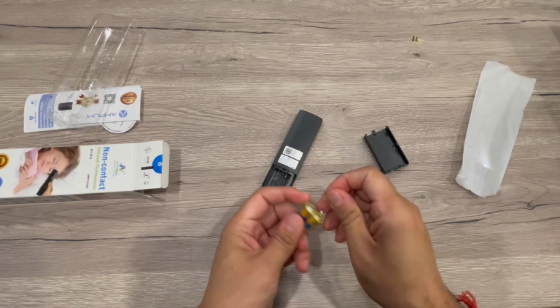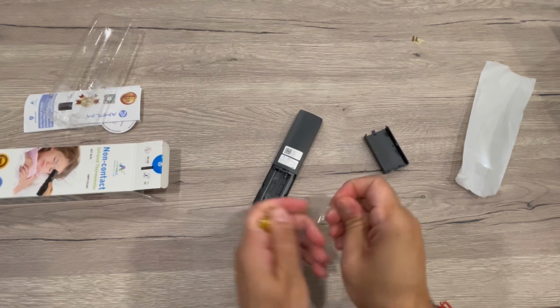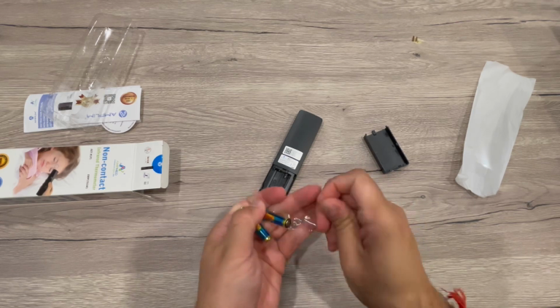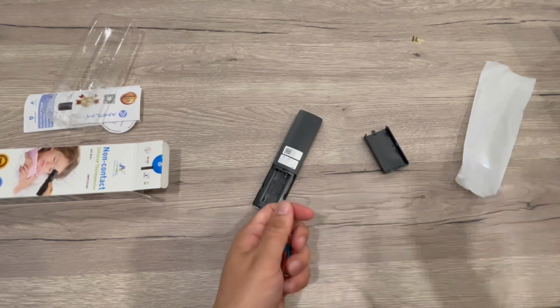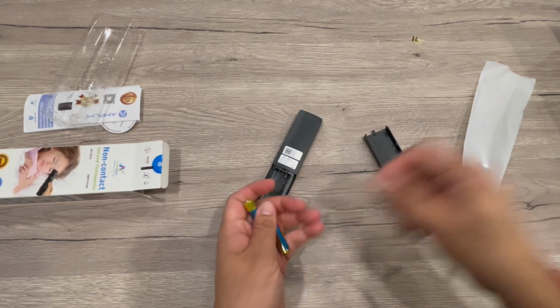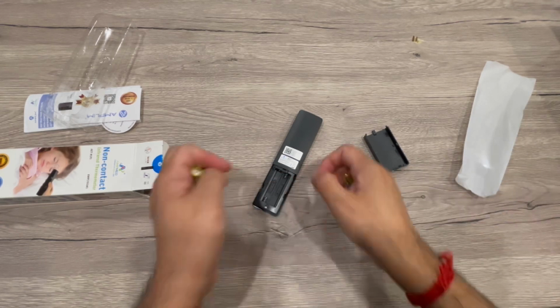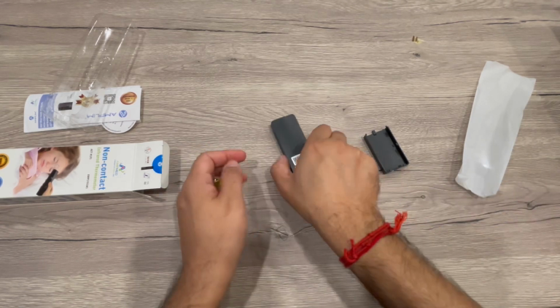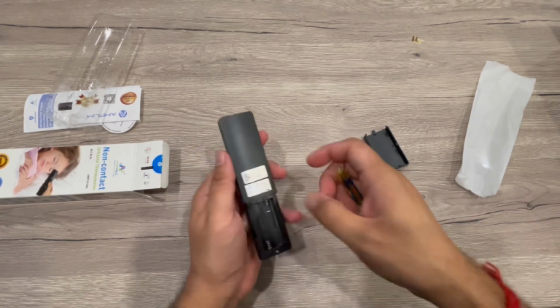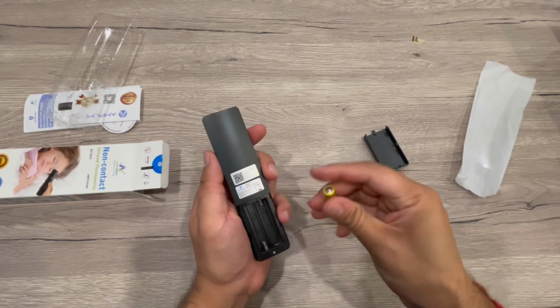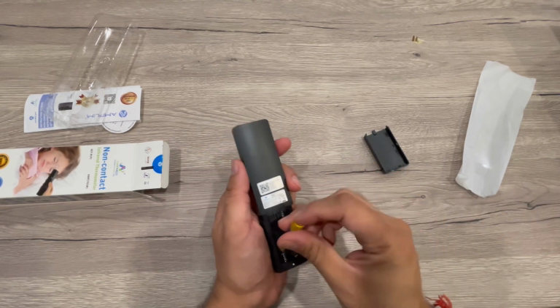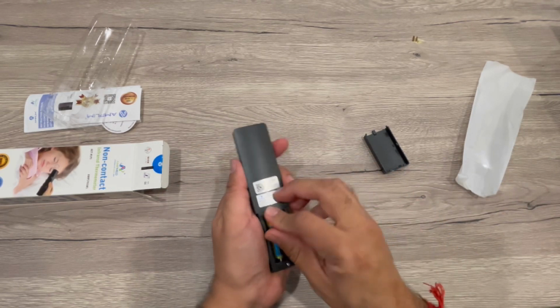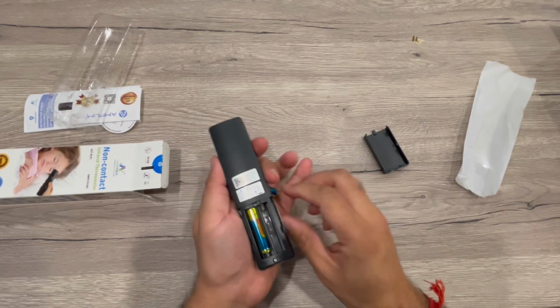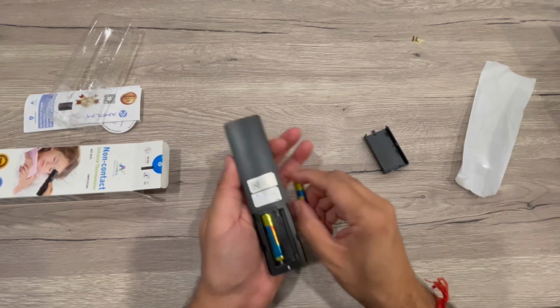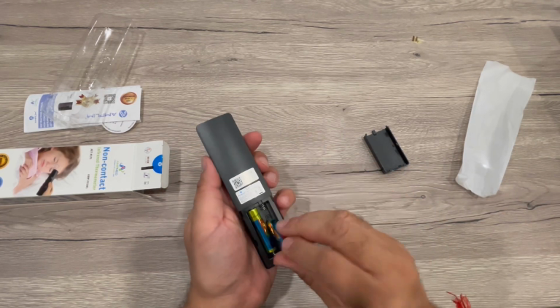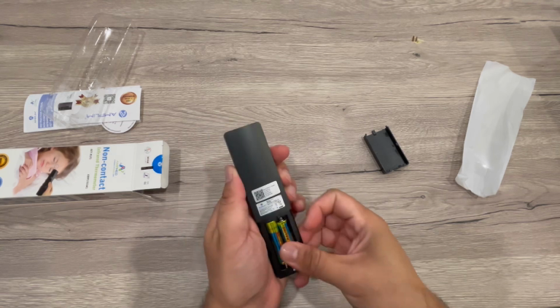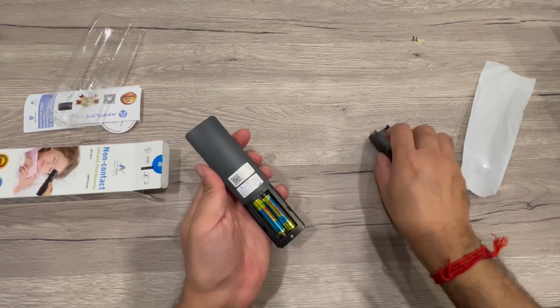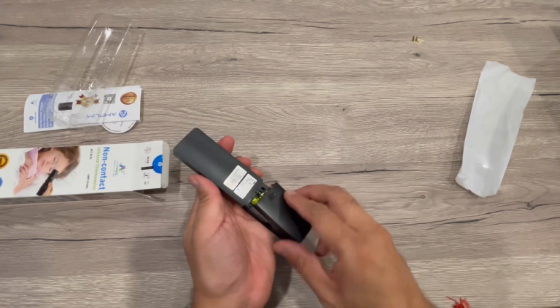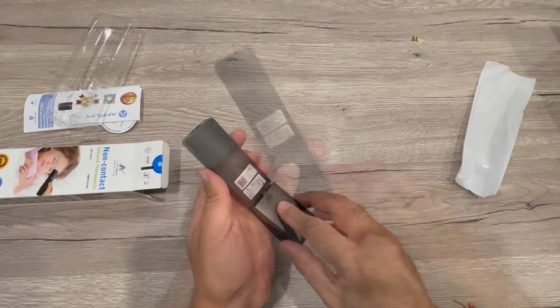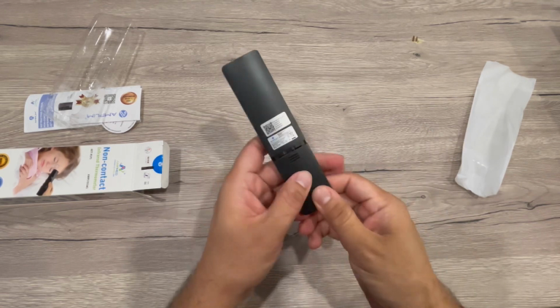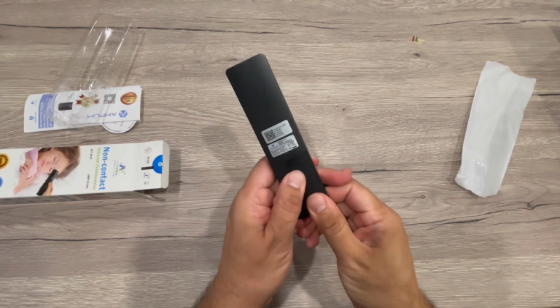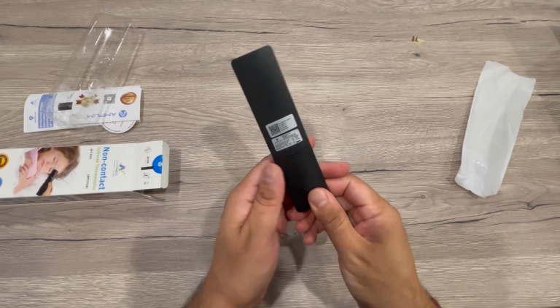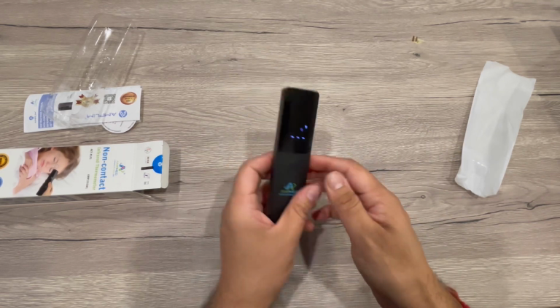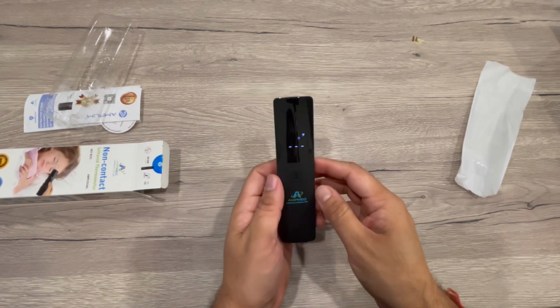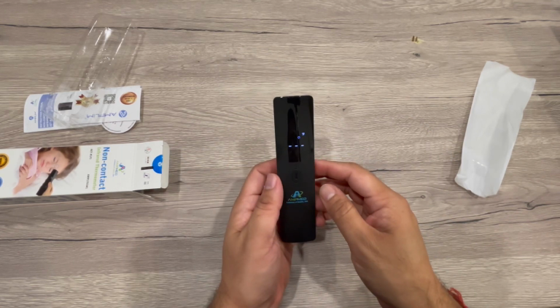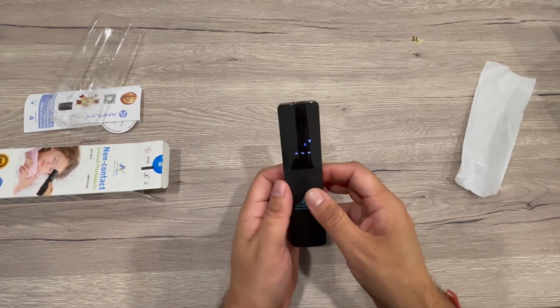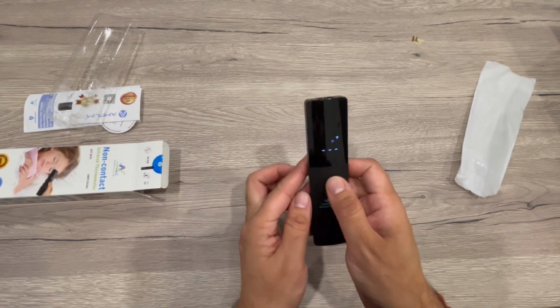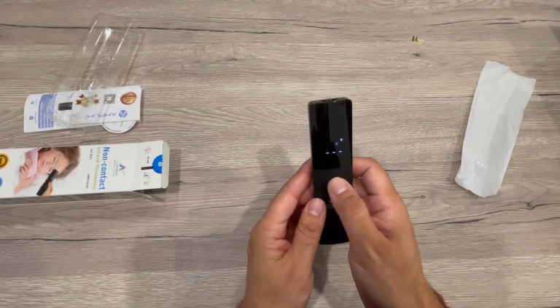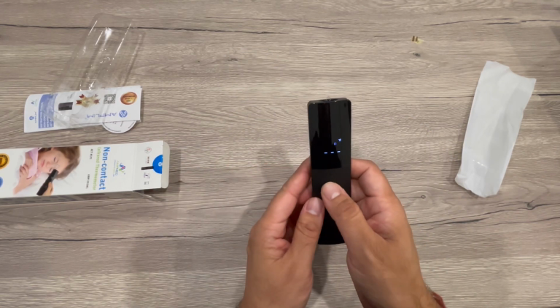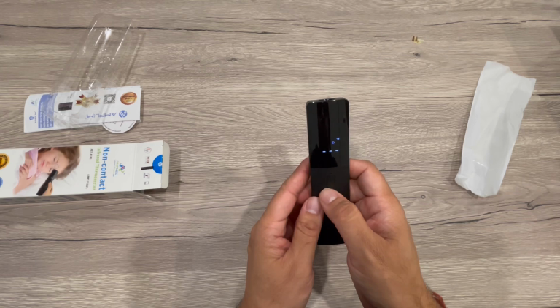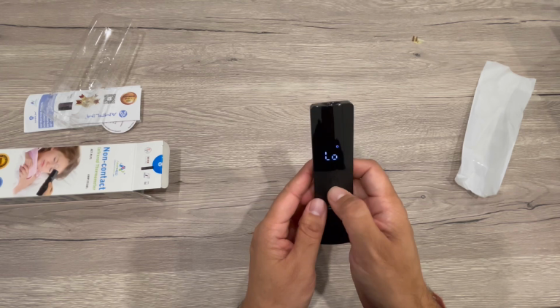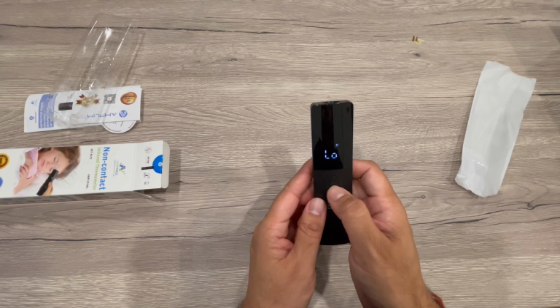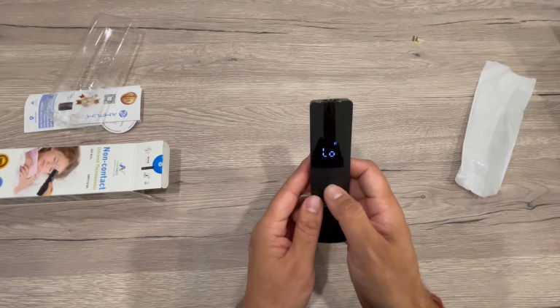Basically, it's a non-touch infrared reader. When your body is hot, you release infrared rays and it will just read that and give you a temperature. This is all set, so now I will start it.